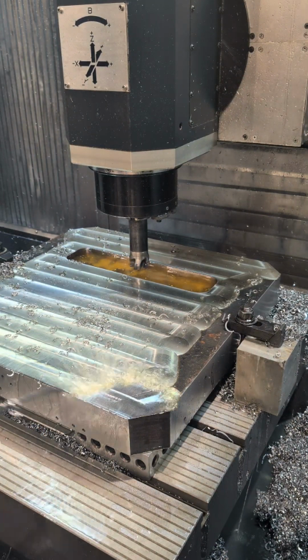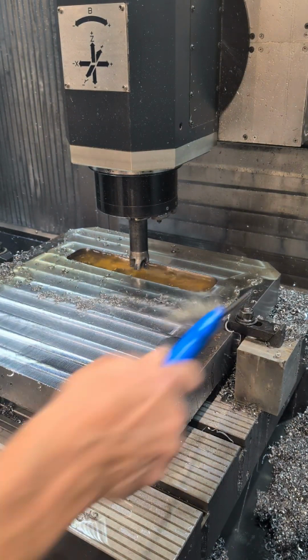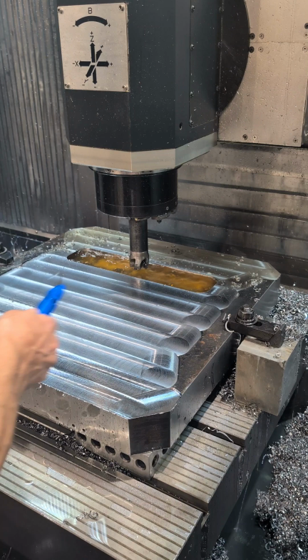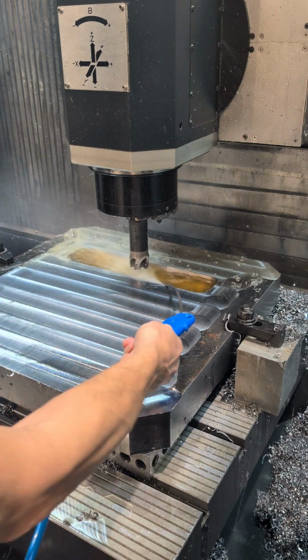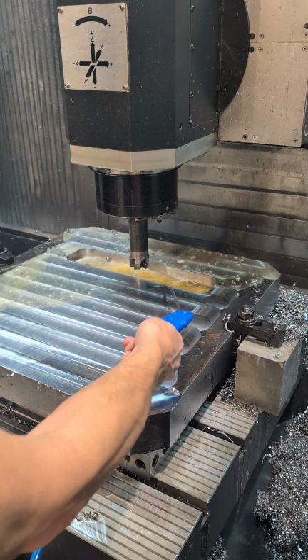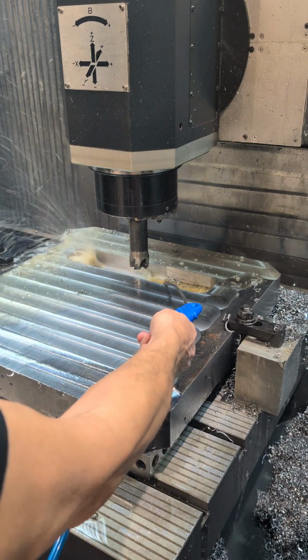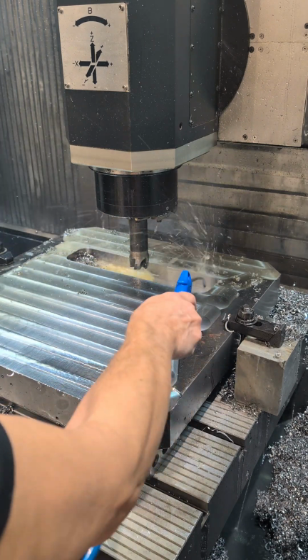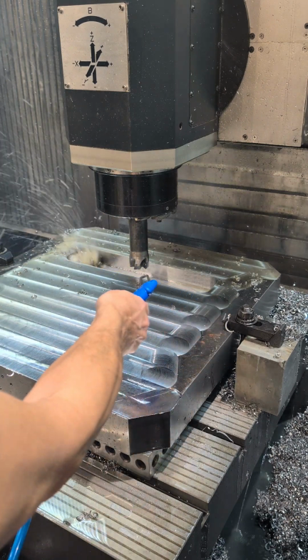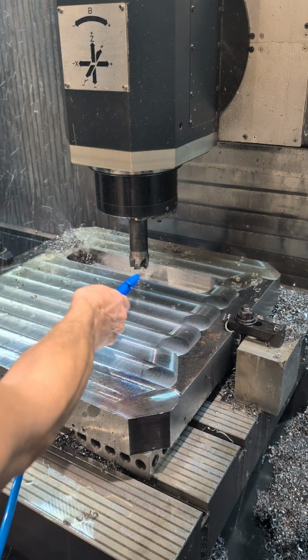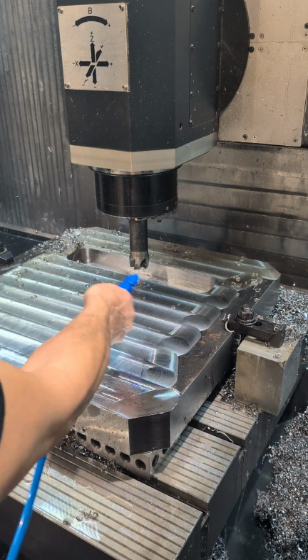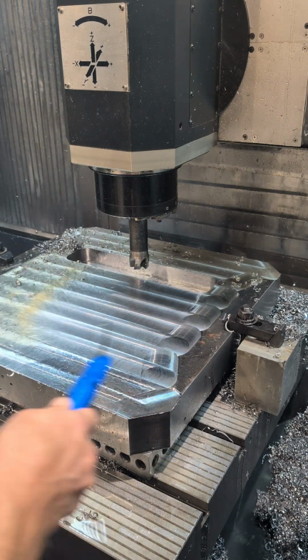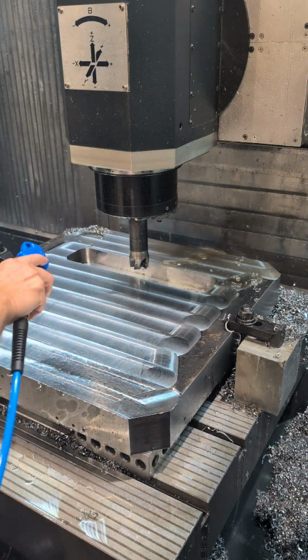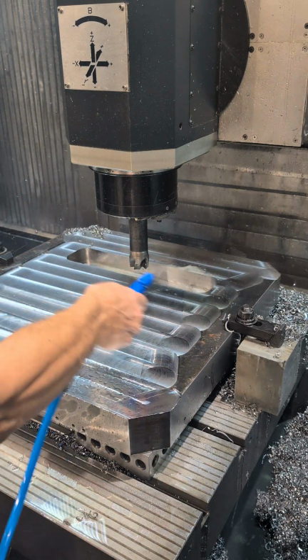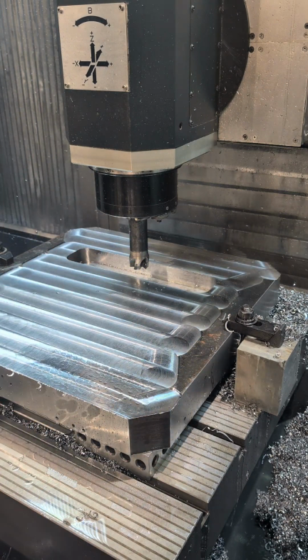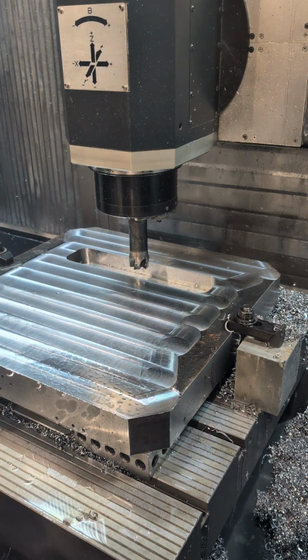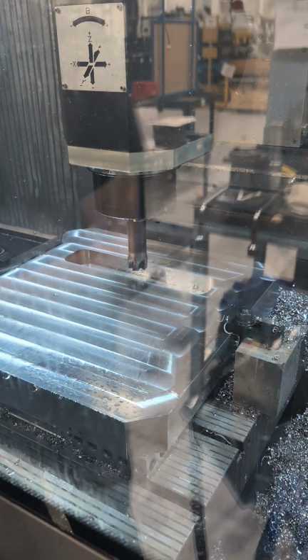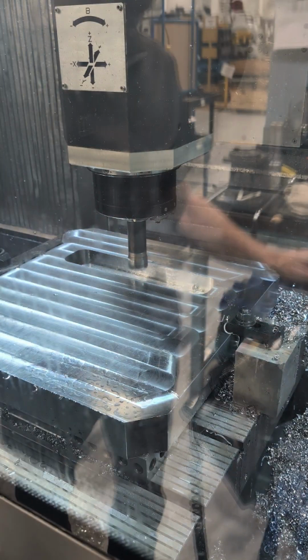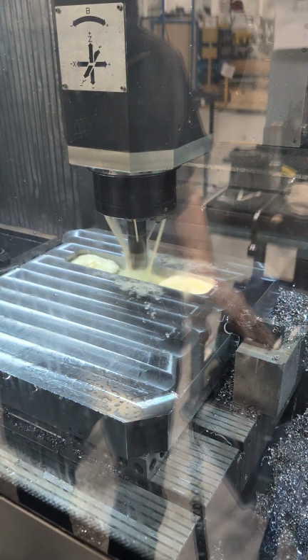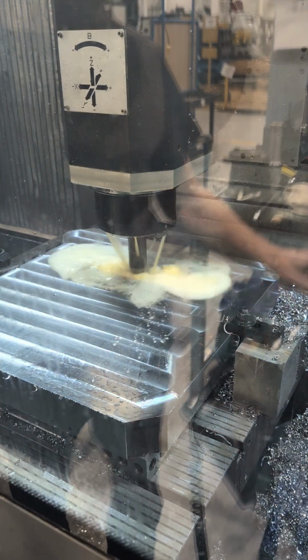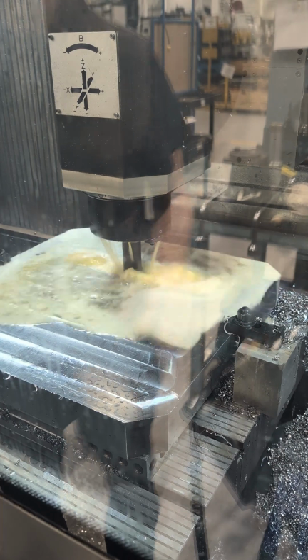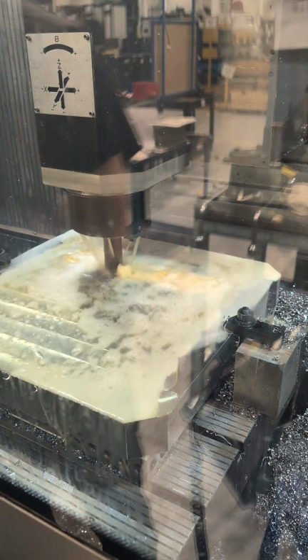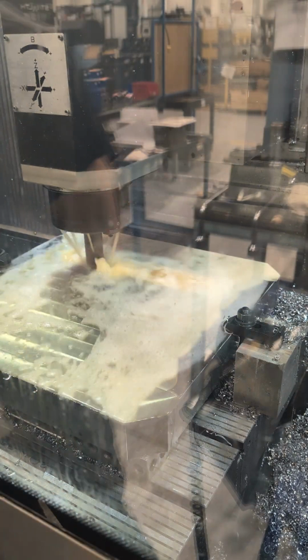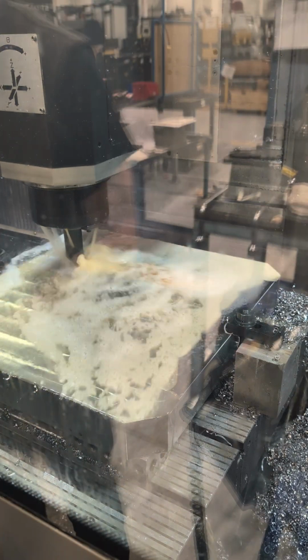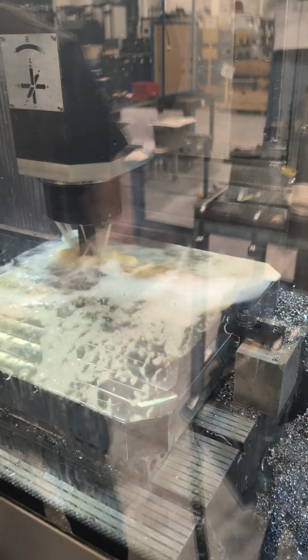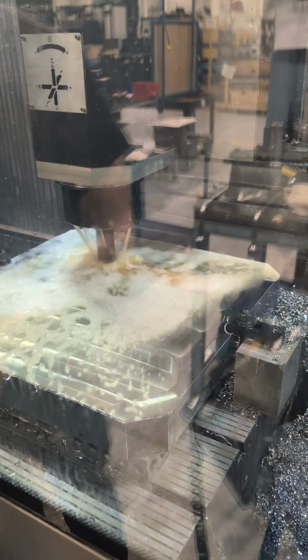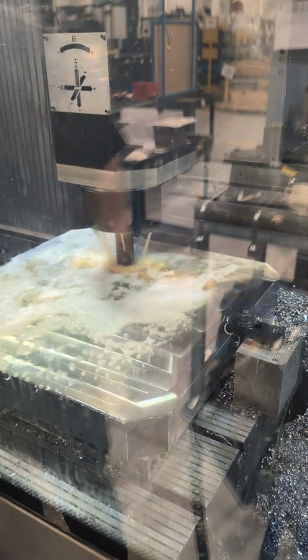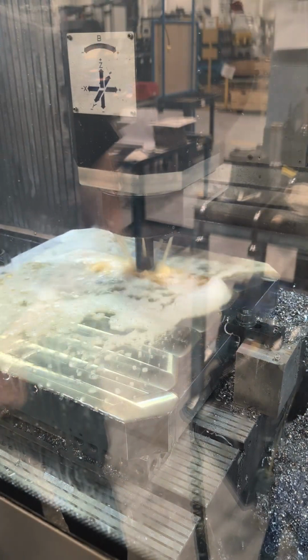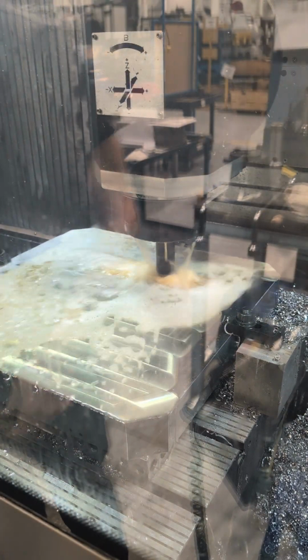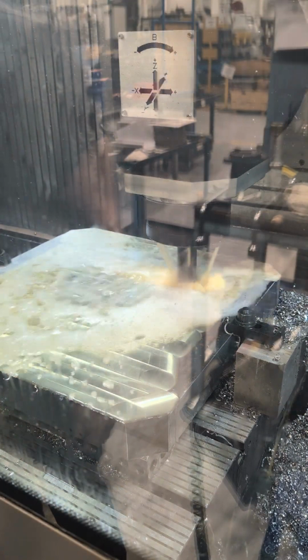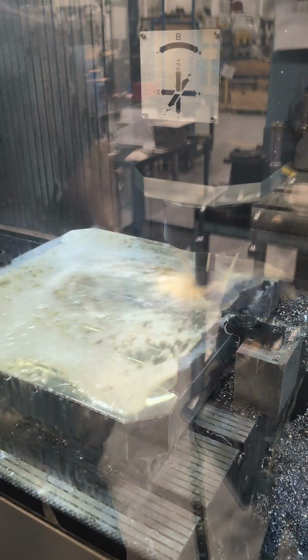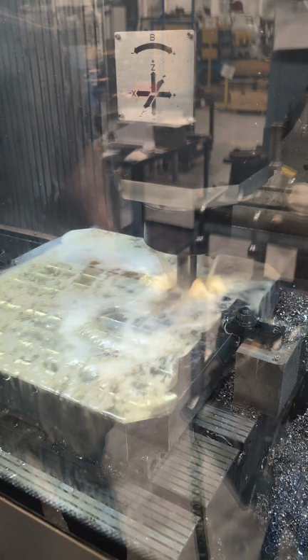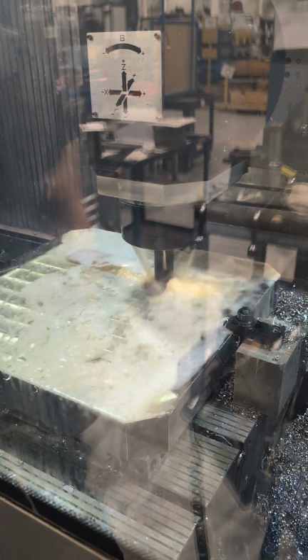Look at the wads of chips I'm getting out of it. That's just two laps giving you that many chips. It's massive the way the steel blows up into this big pile of ballooned-out chips.